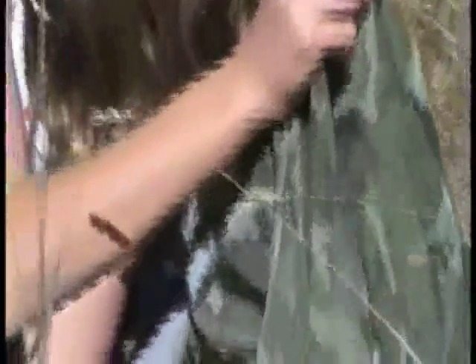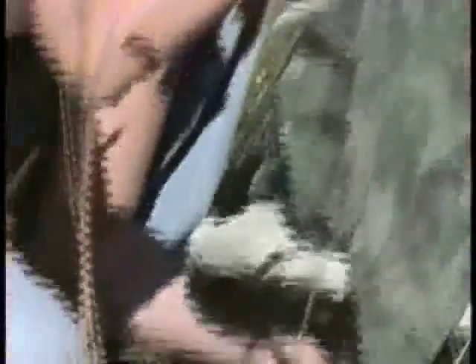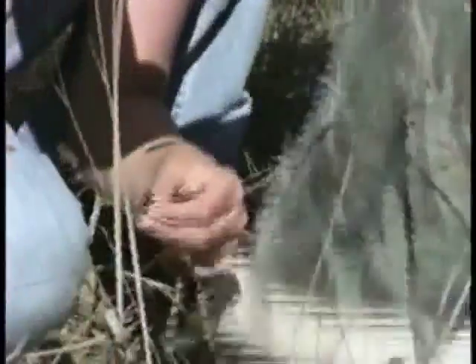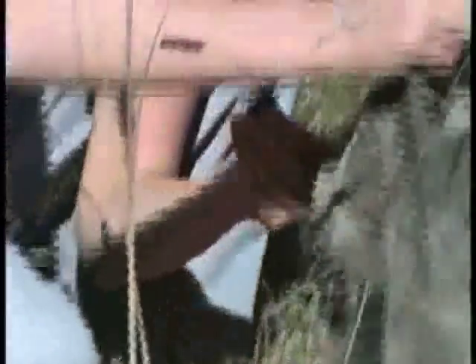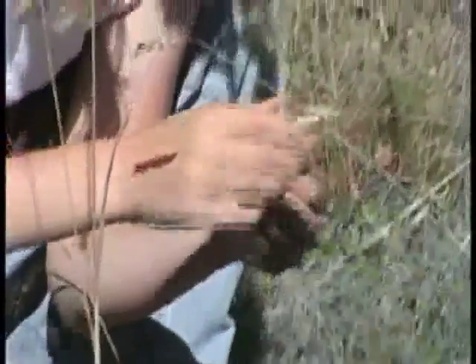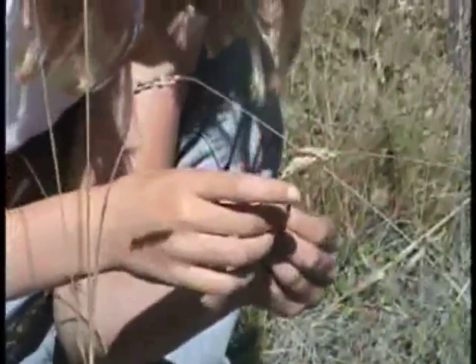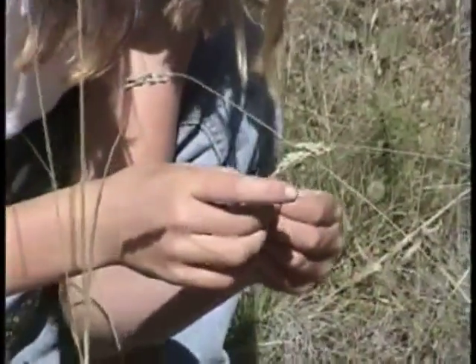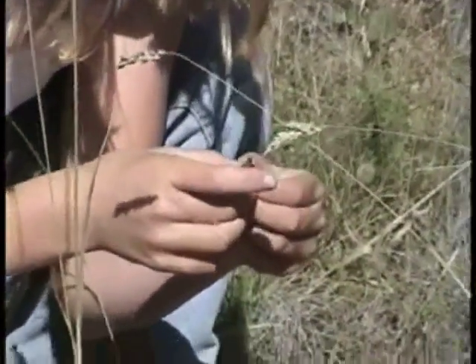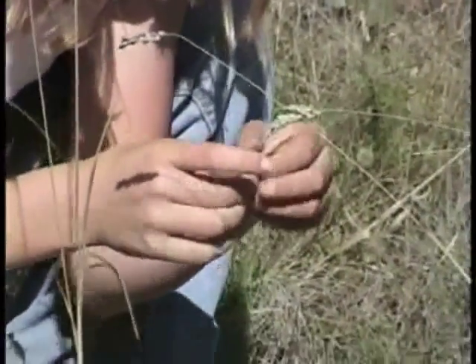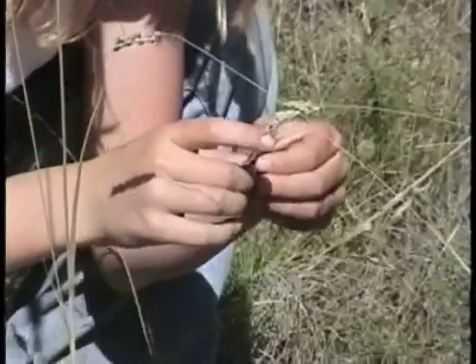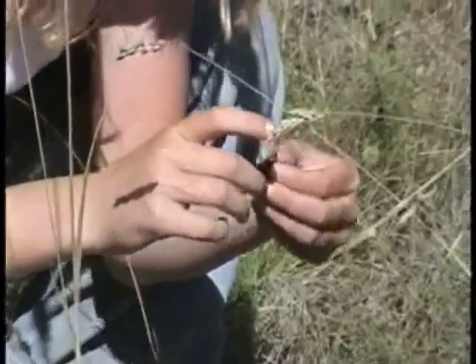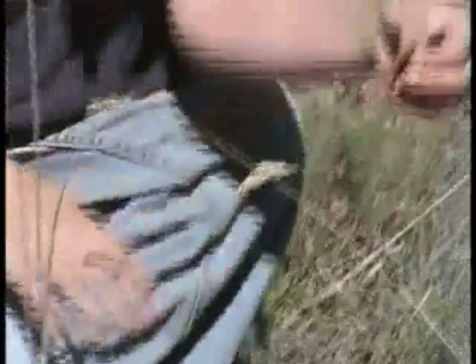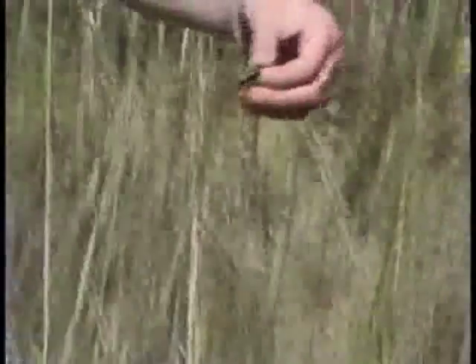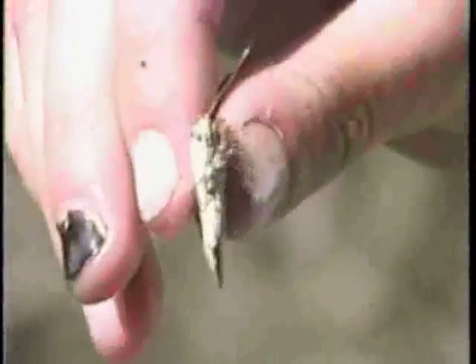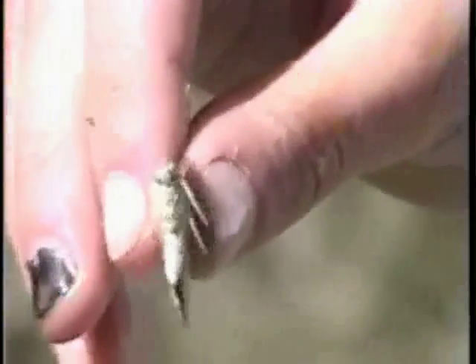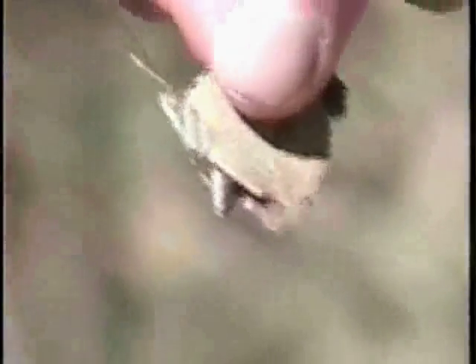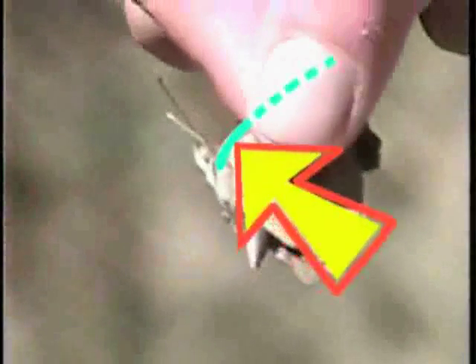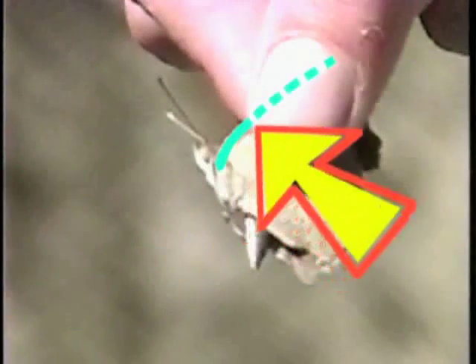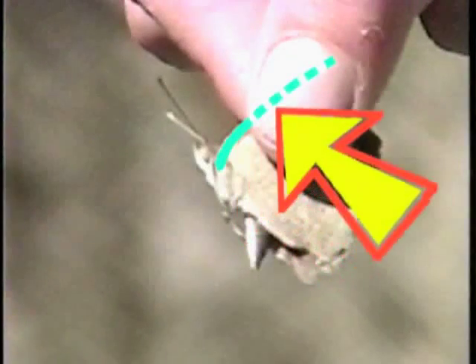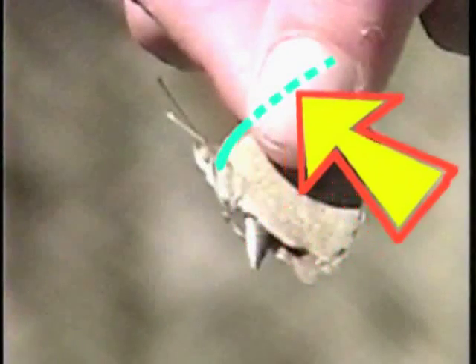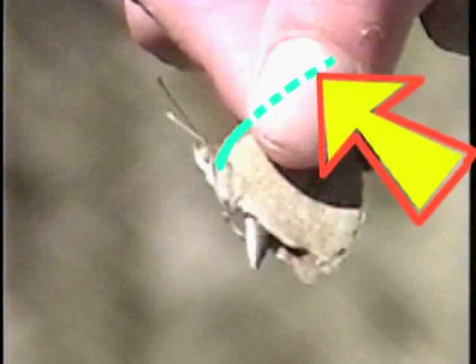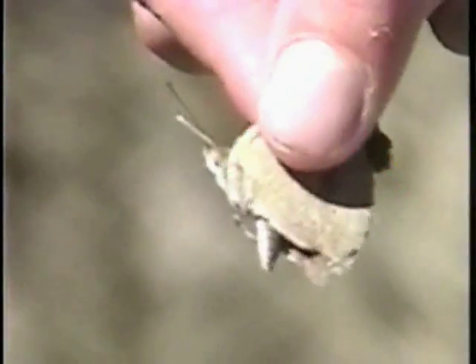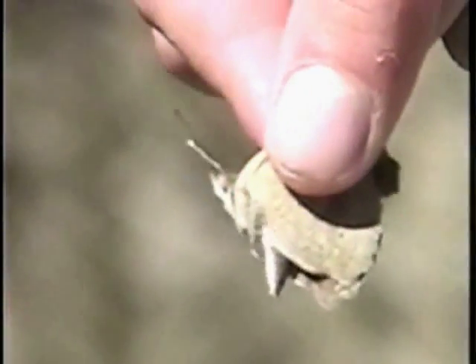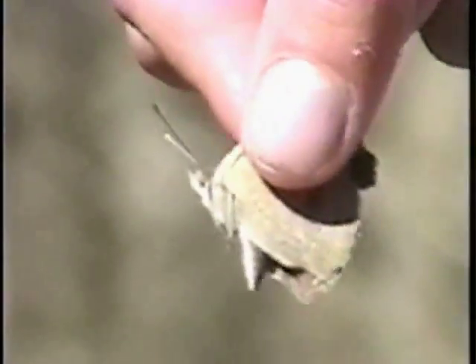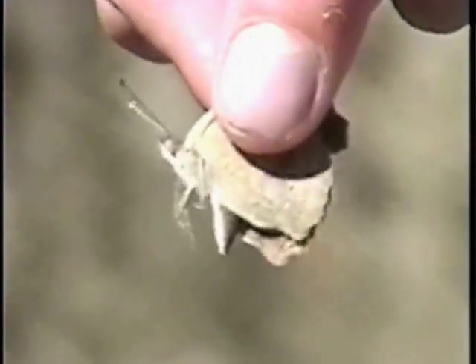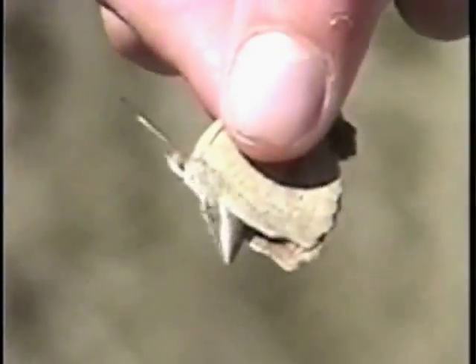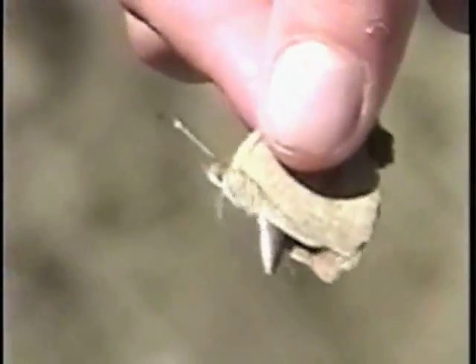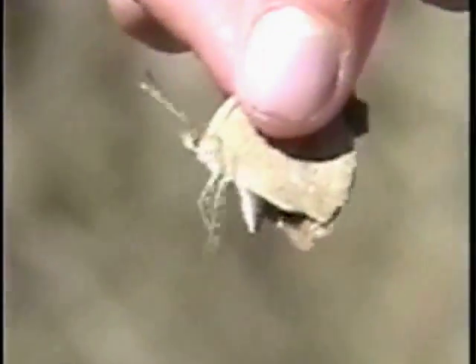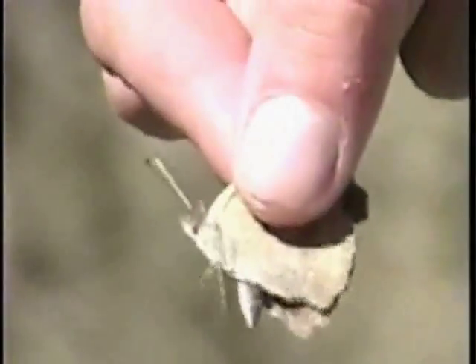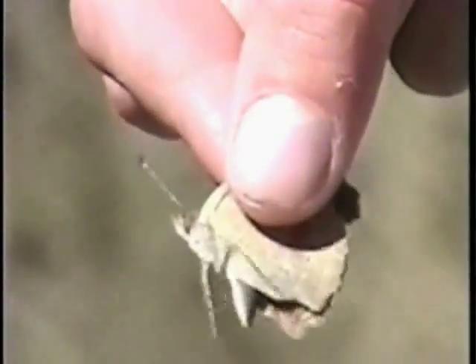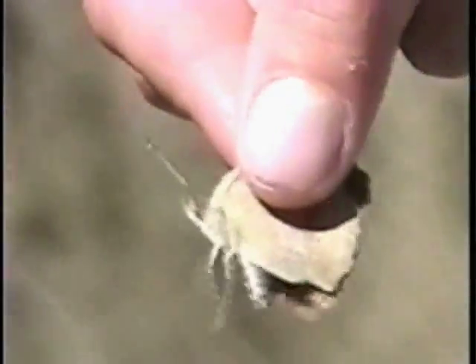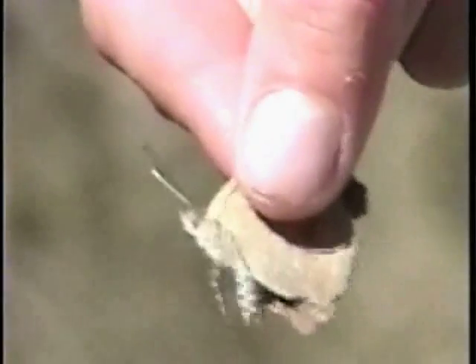Here's the right way to hold a butterfly. You want to get all four wings and the rib that goes along the front edge of both forewings. This is the rib. To be safe, it helps if some skin of your fingers is touching to keep you from rubbing the butterfly's wings together.